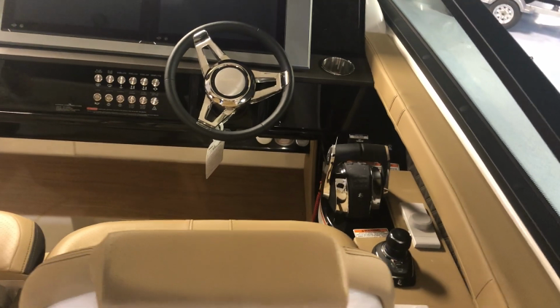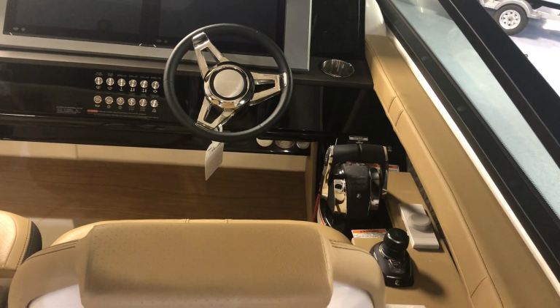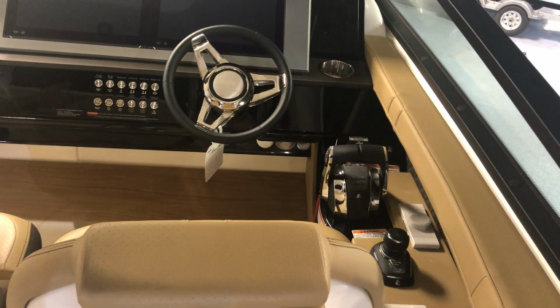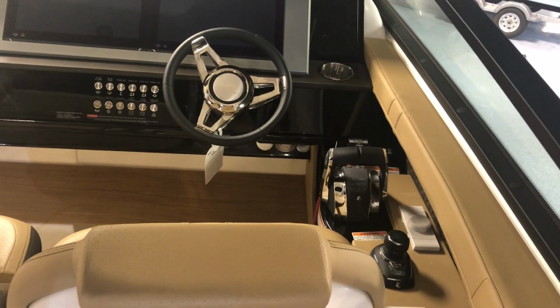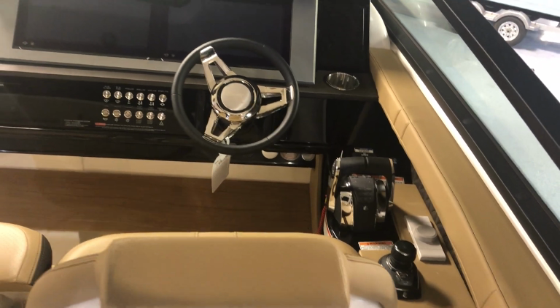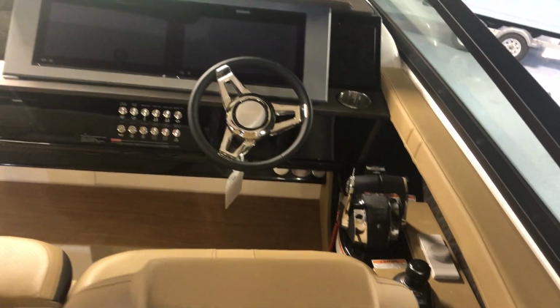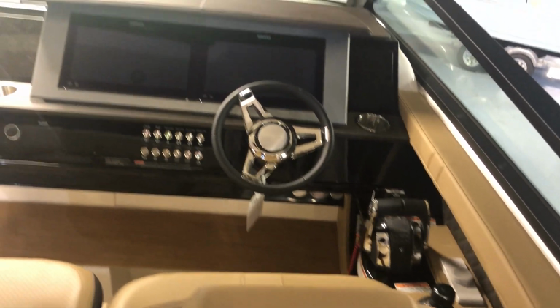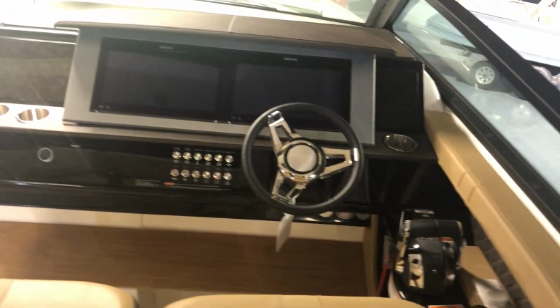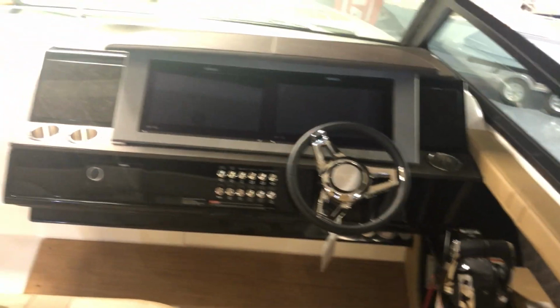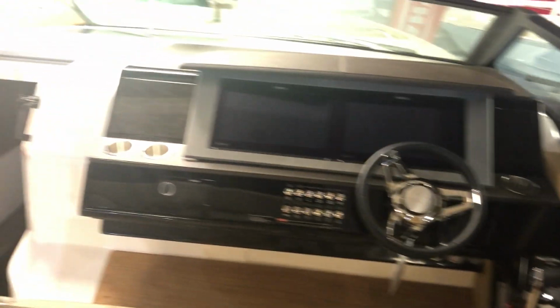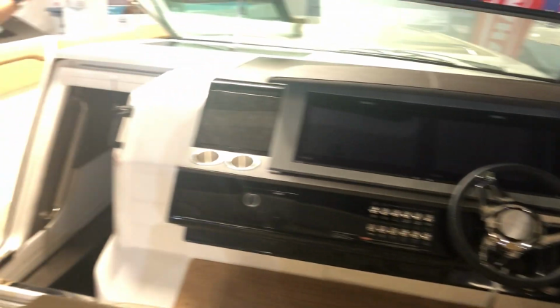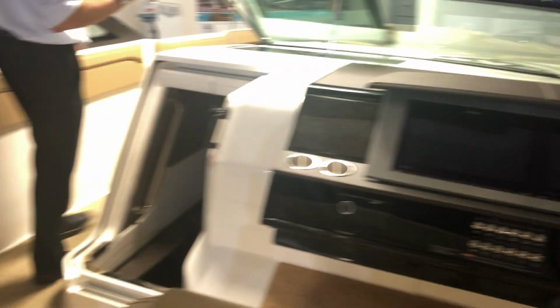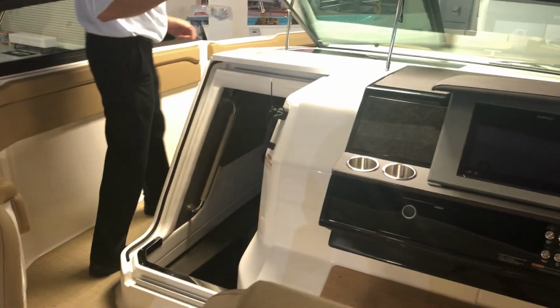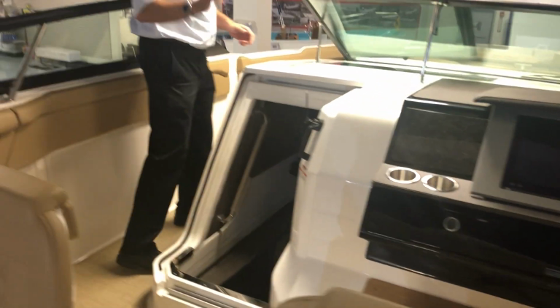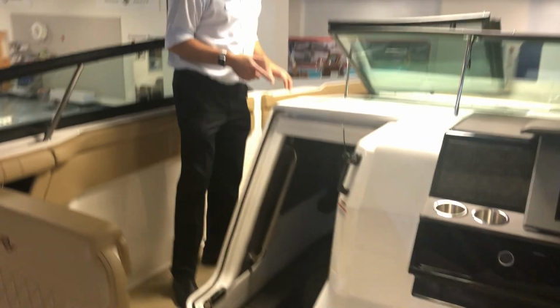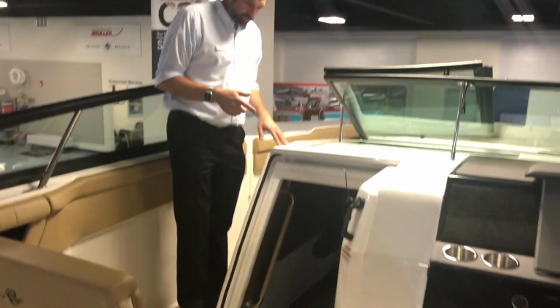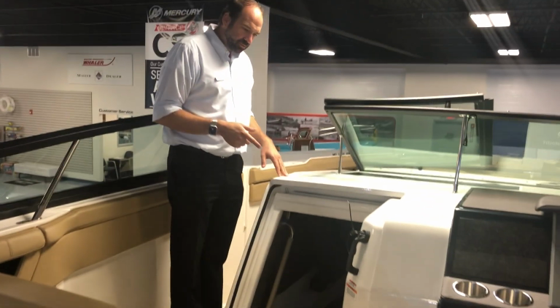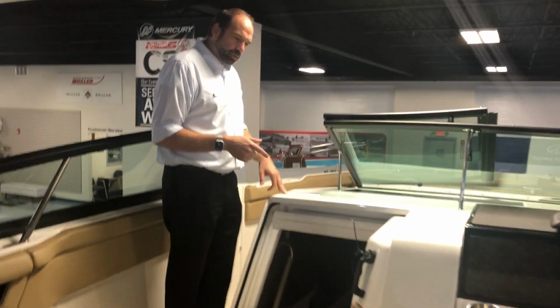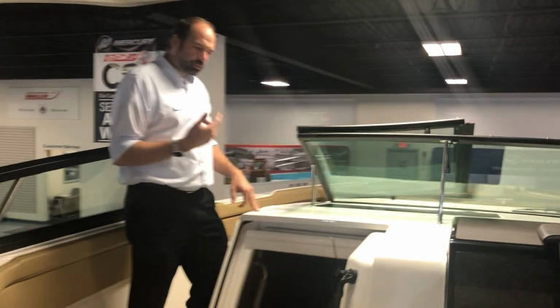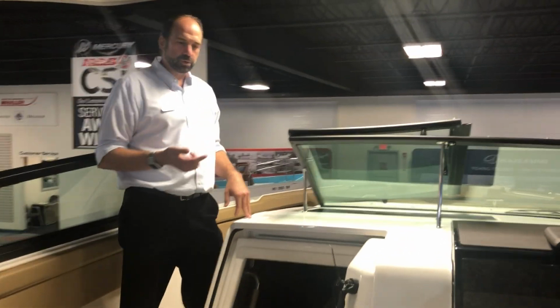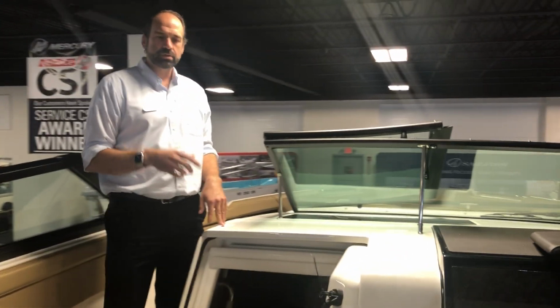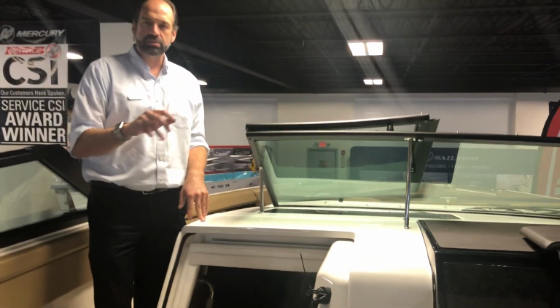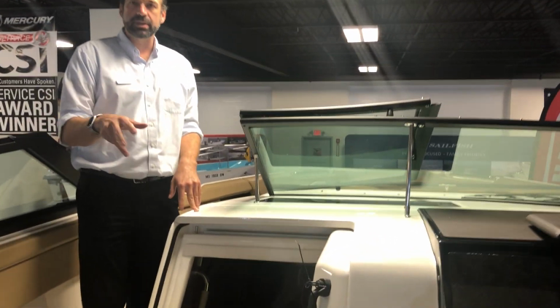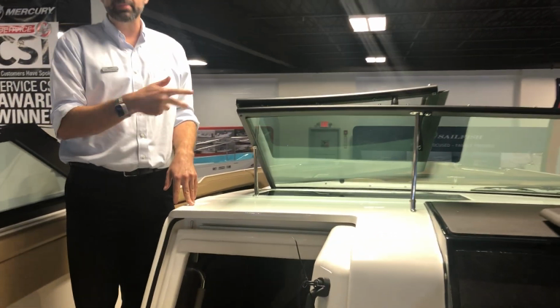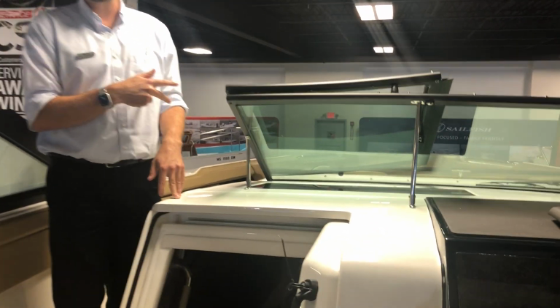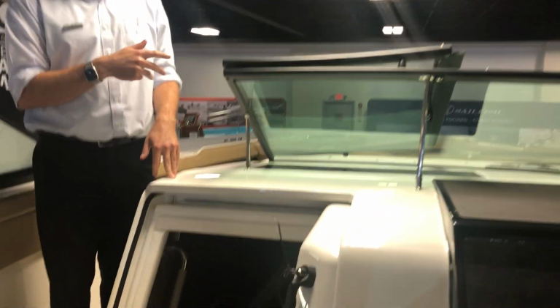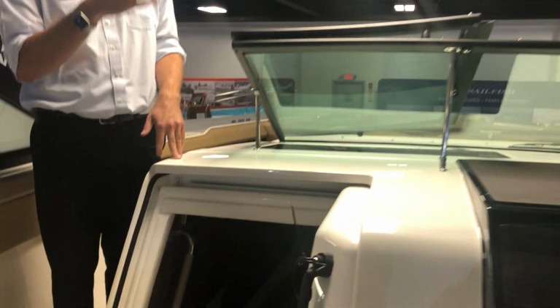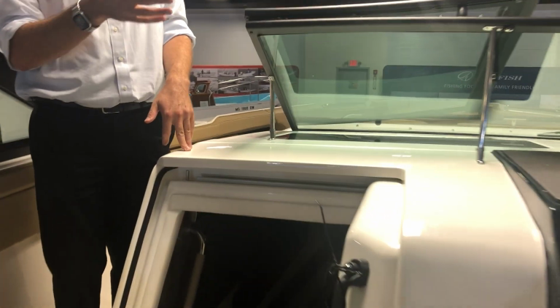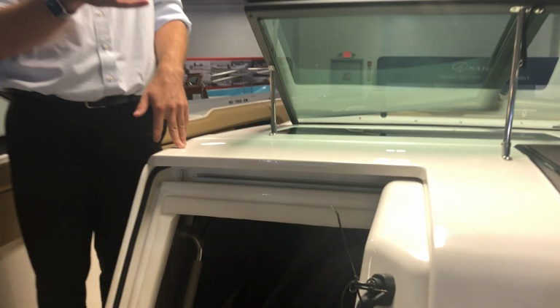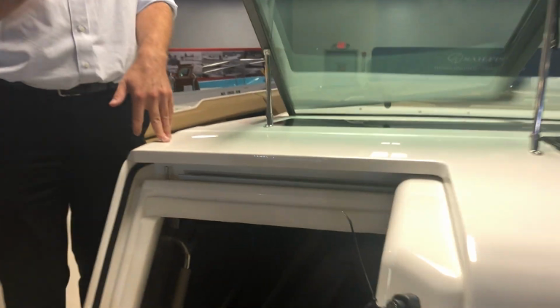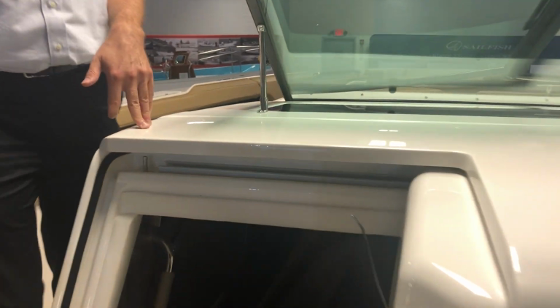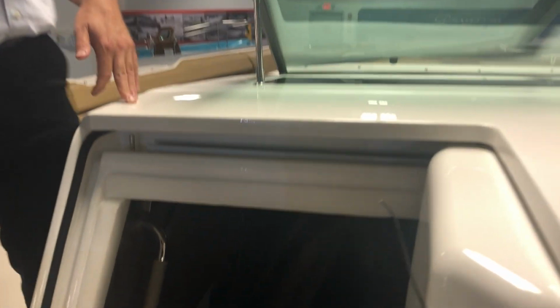As we move forward, you have a beautiful cabin for four. You get two in the mid cabin, two in the V-berth, with a stand-up head.